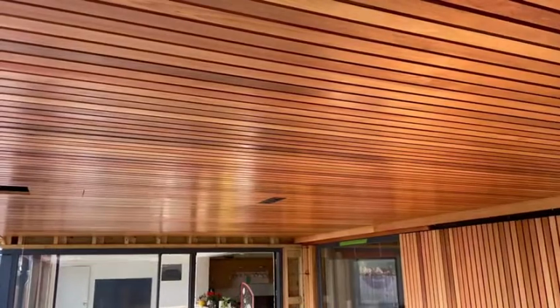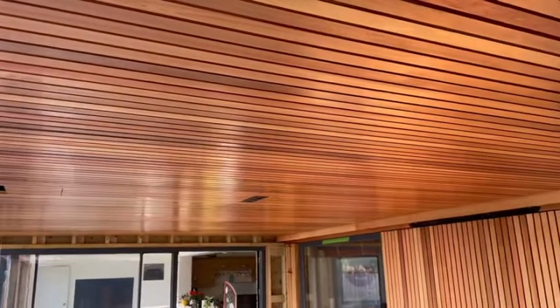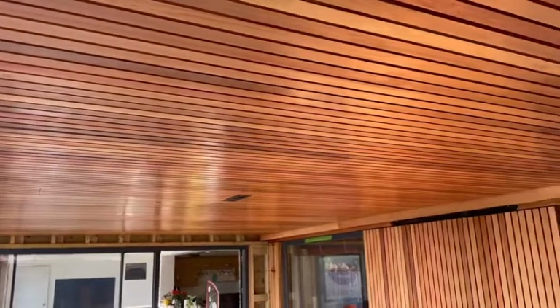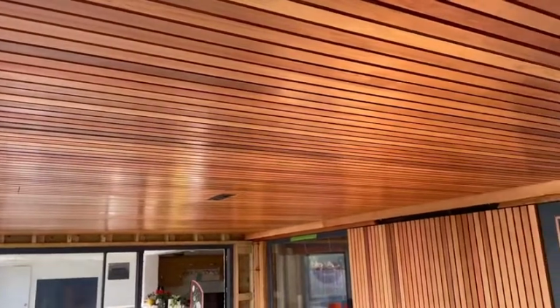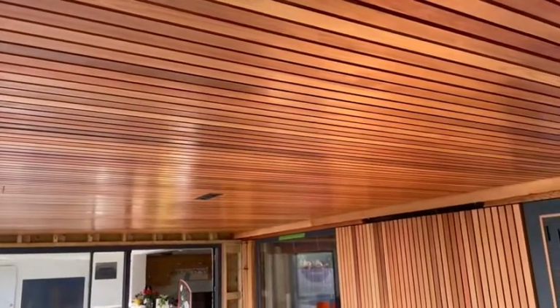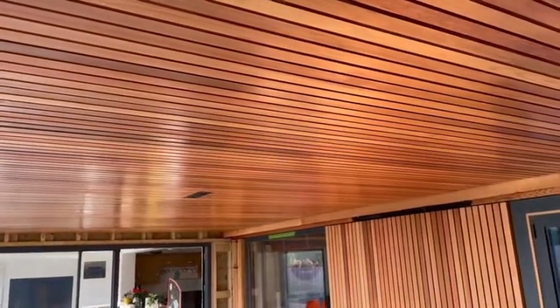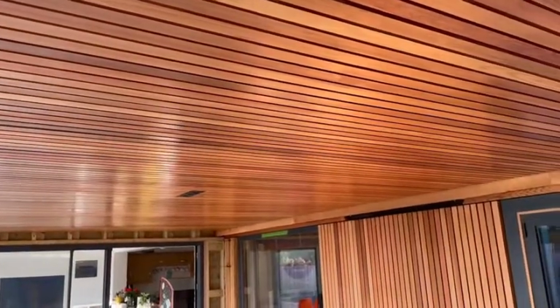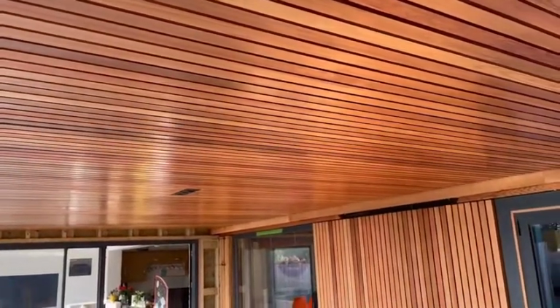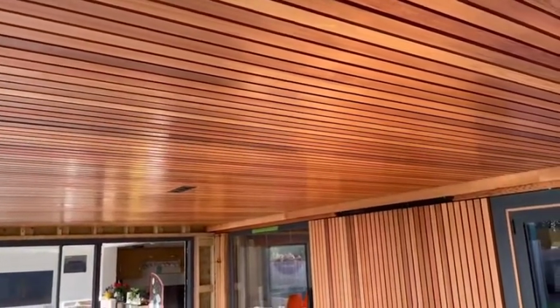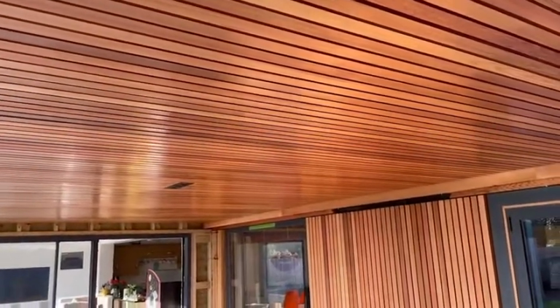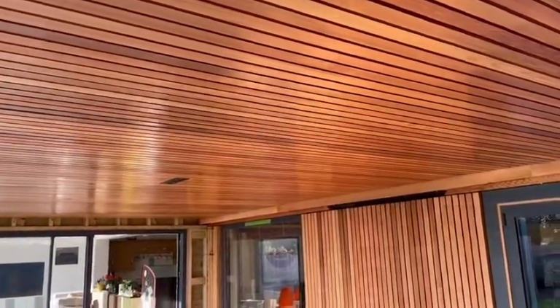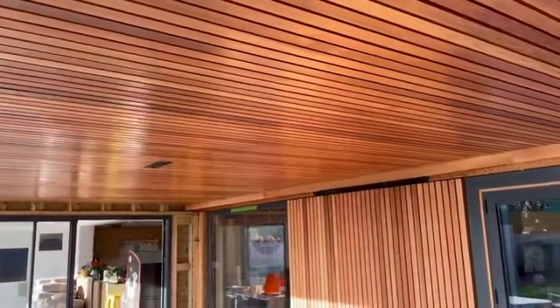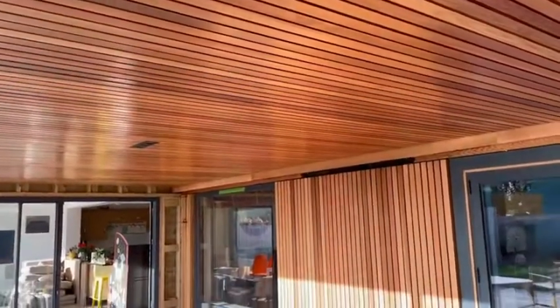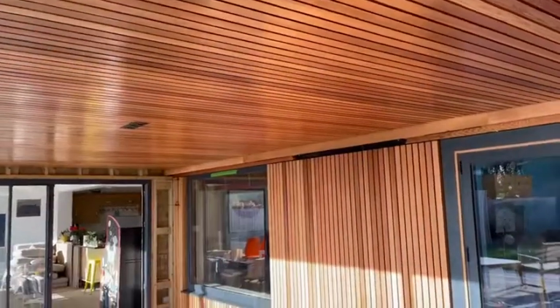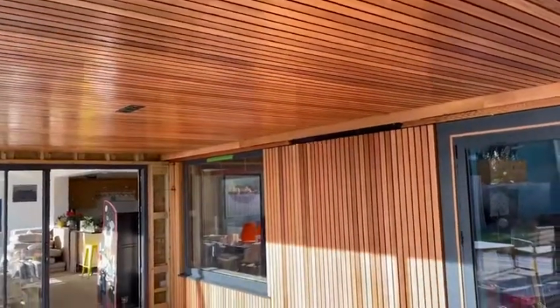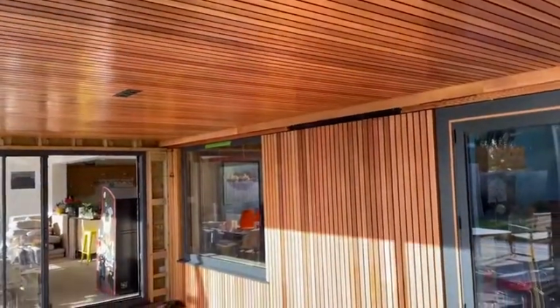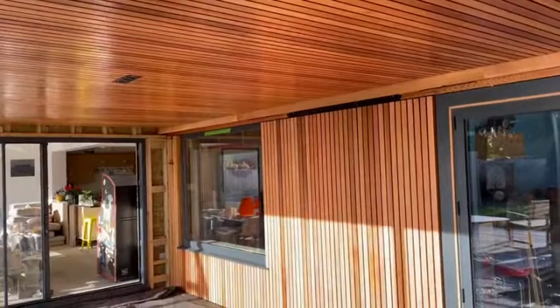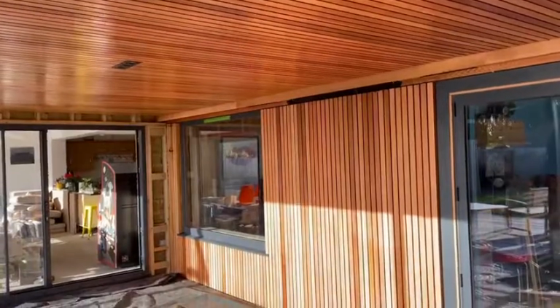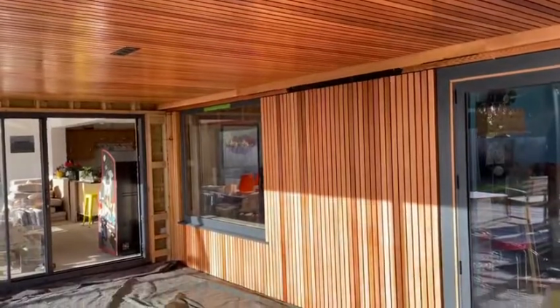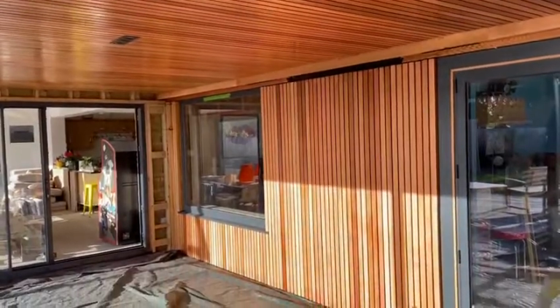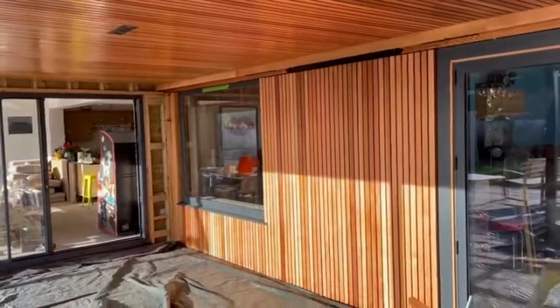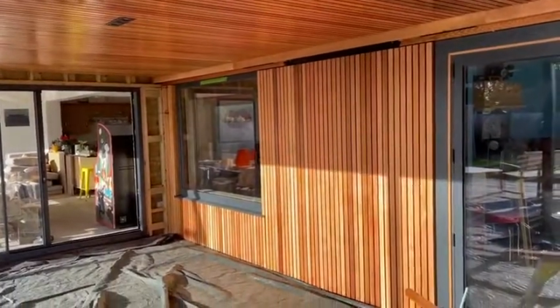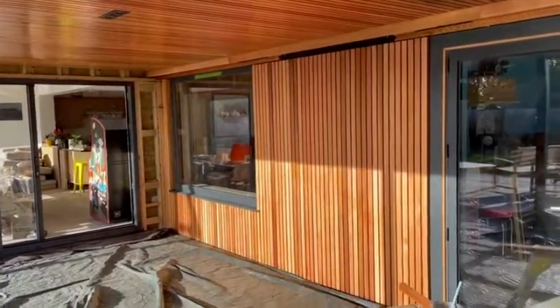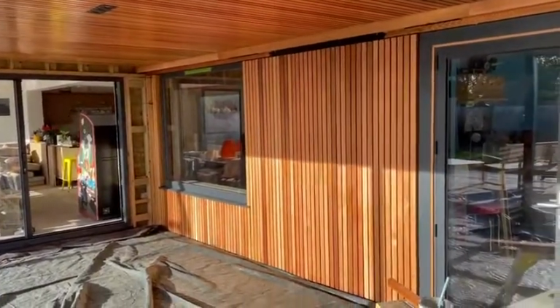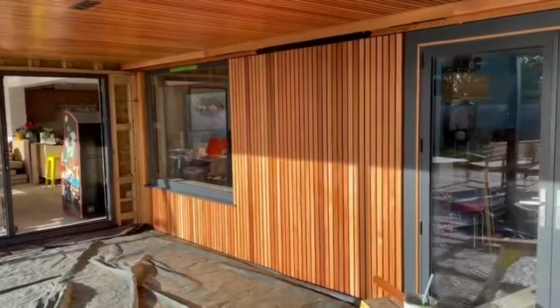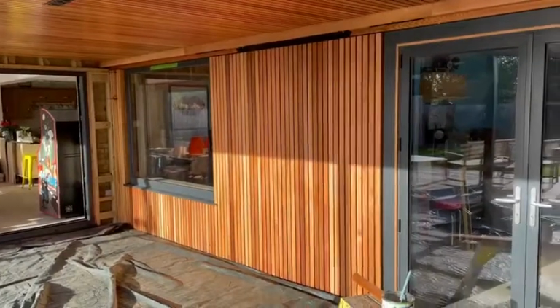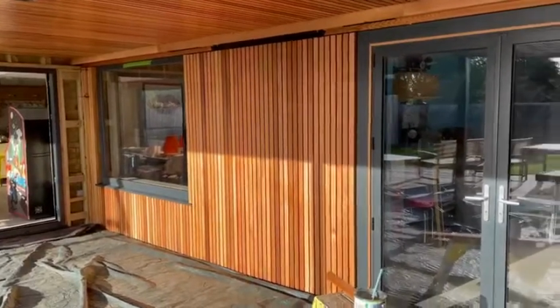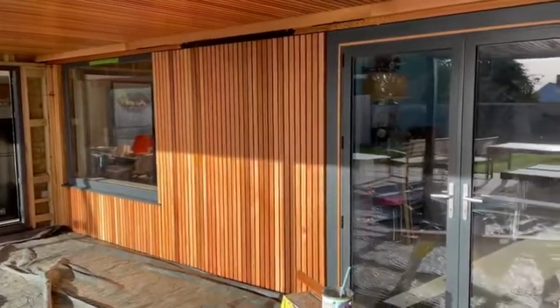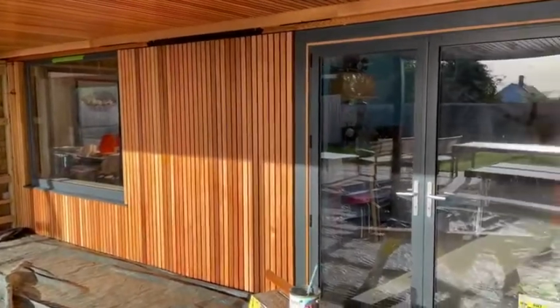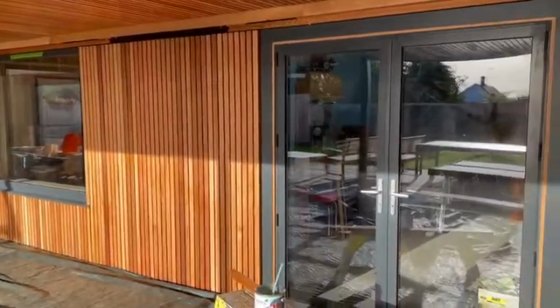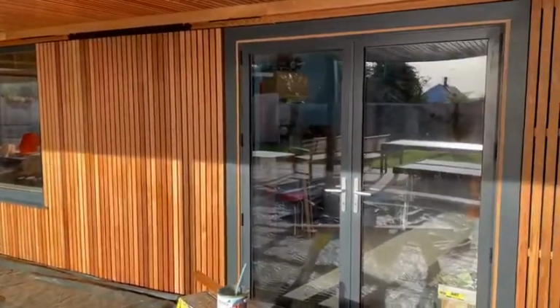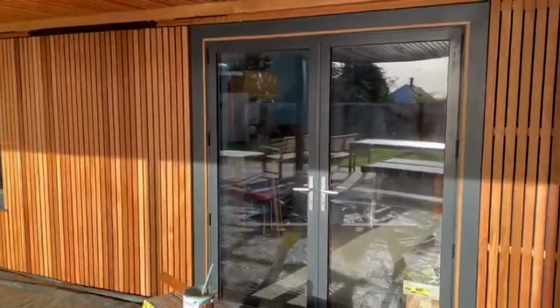There won't be any sunlight at all getting to the ceiling, so that should last years and years. And you'll certainly get quite a long time on this back wall area because that only gets minimal sun.